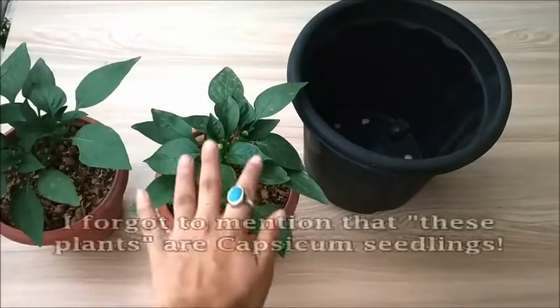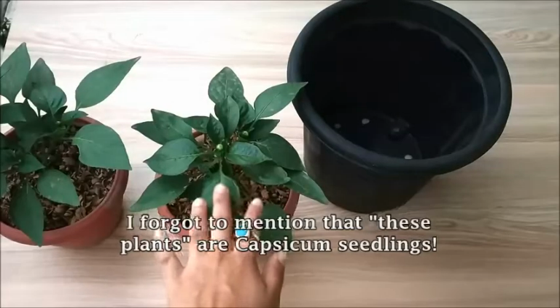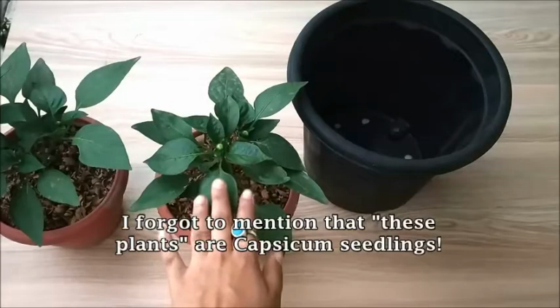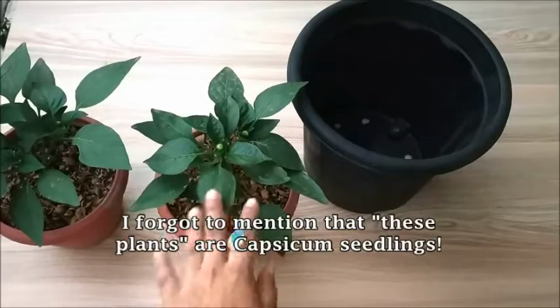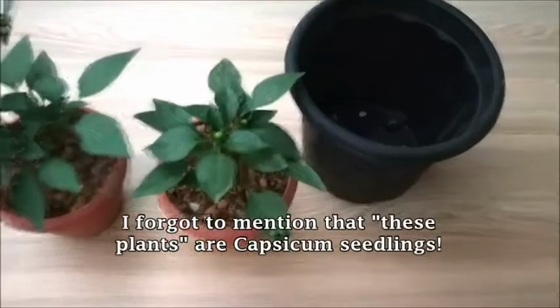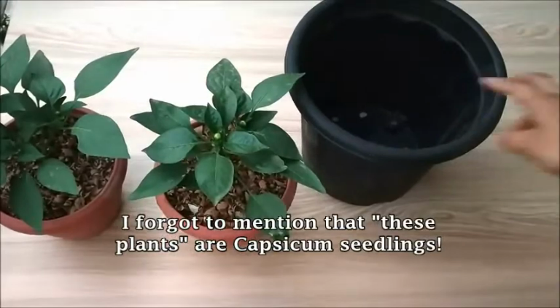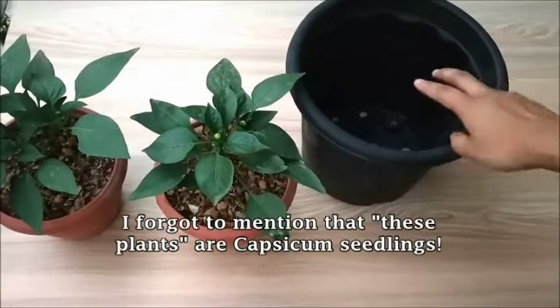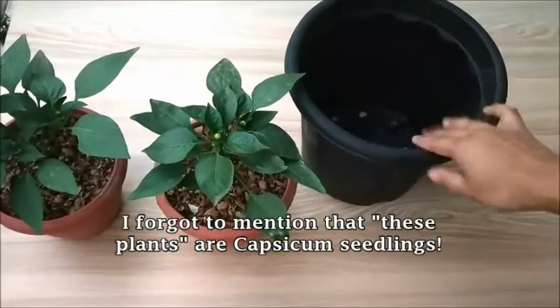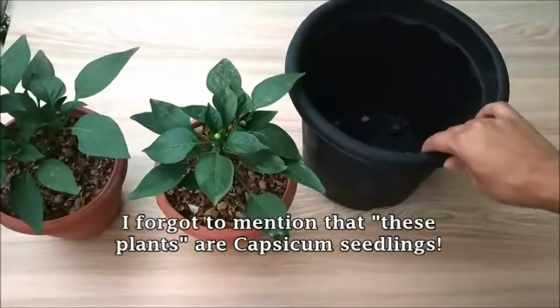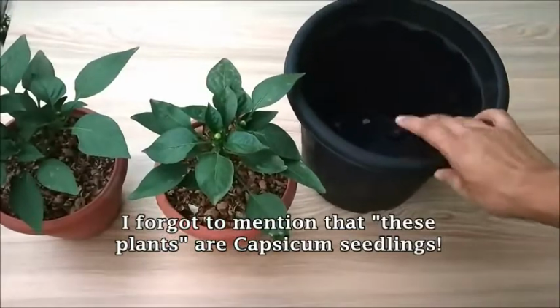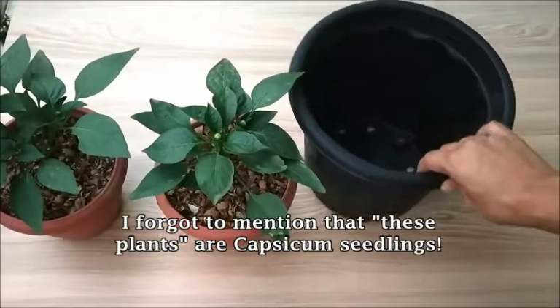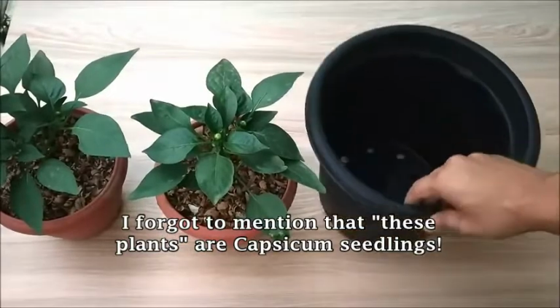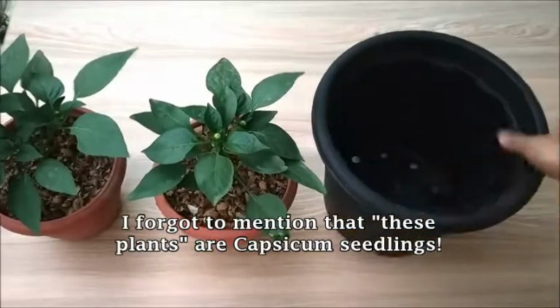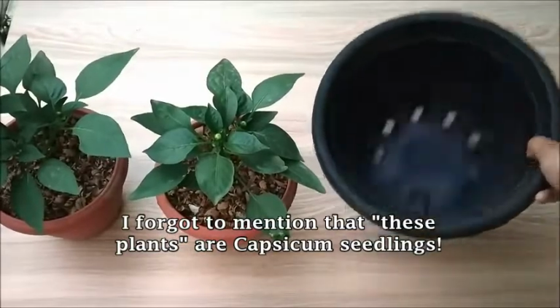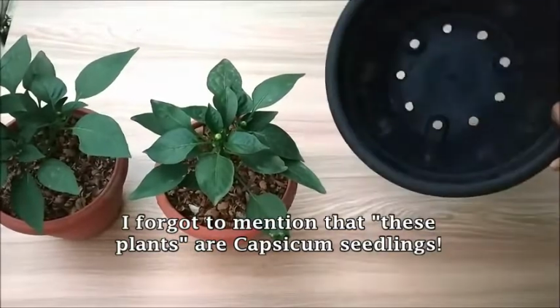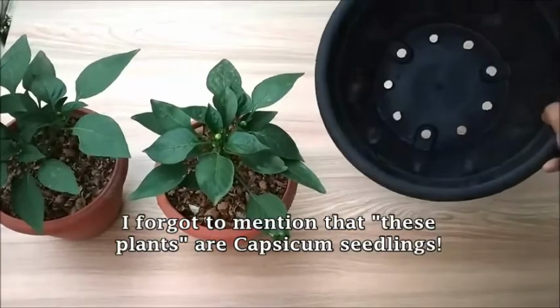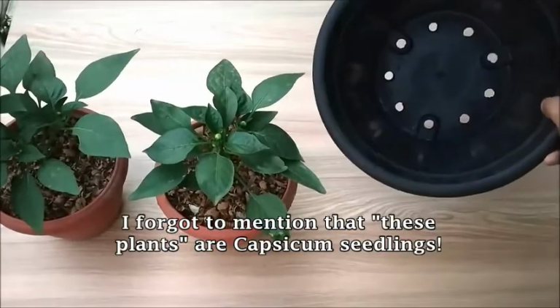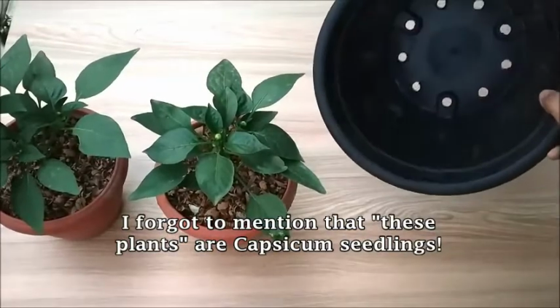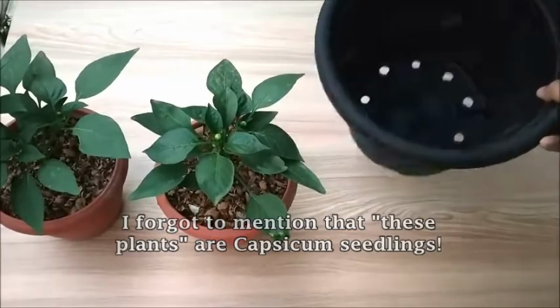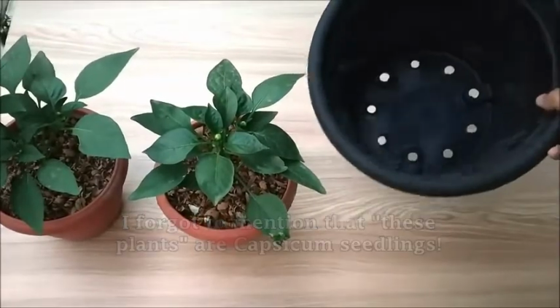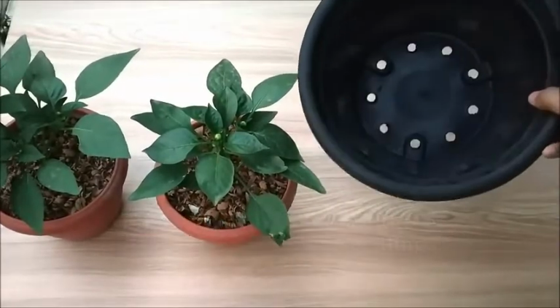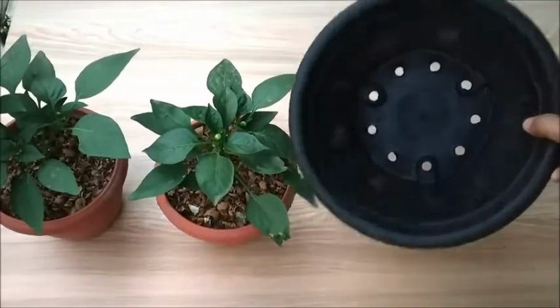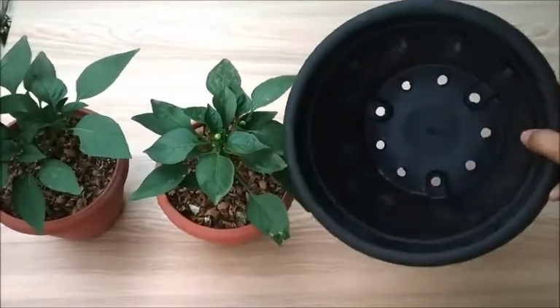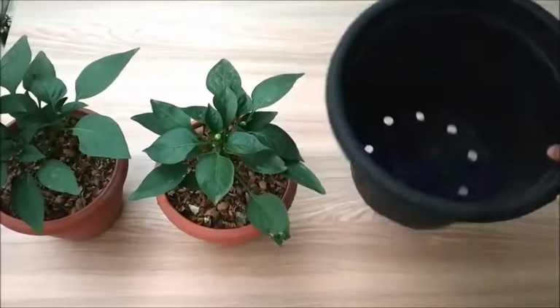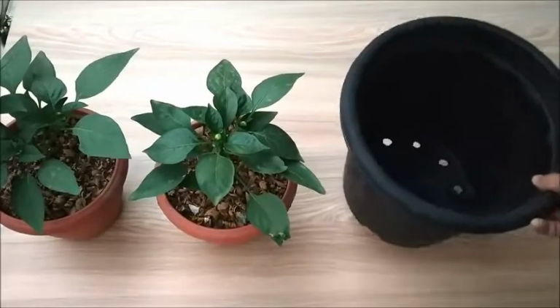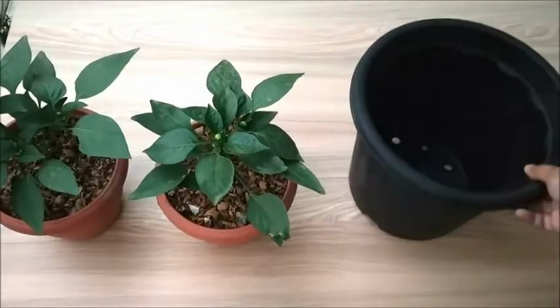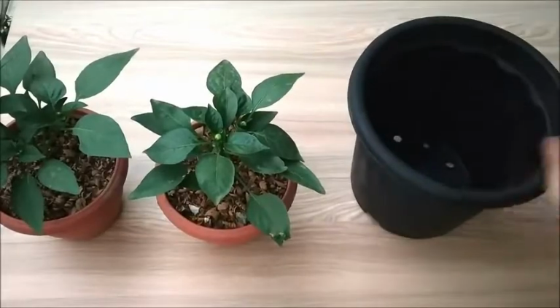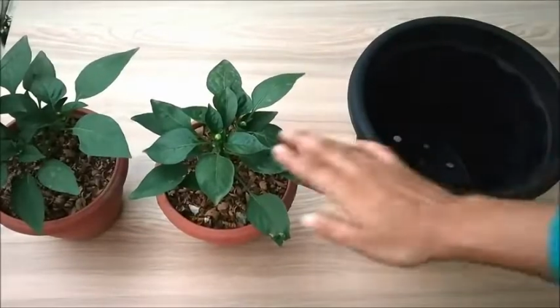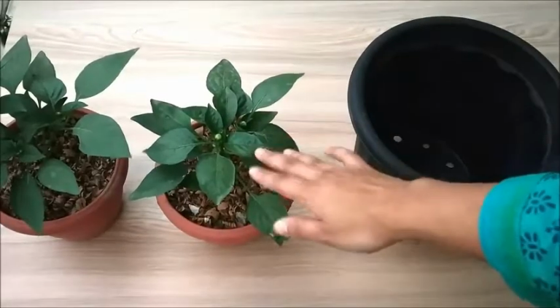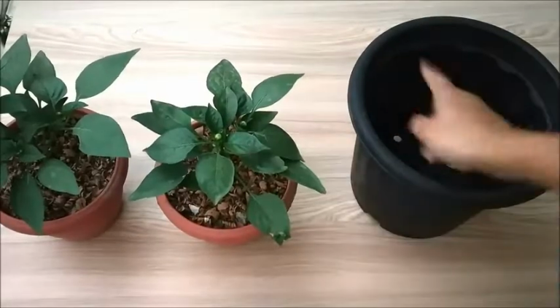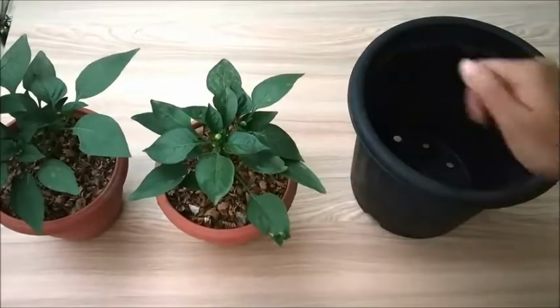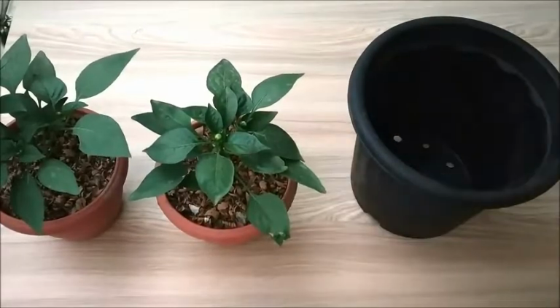Today I will be transplanting these plants into this particular pot. You can see over here, this is a 10-inch pot, and I'll be transplanting these plants over here.